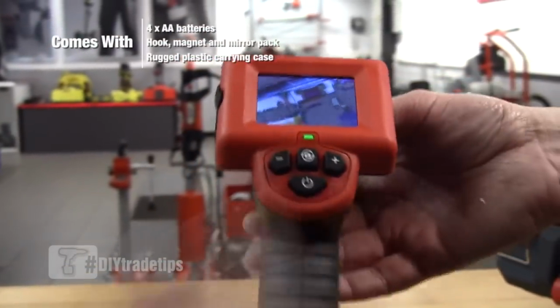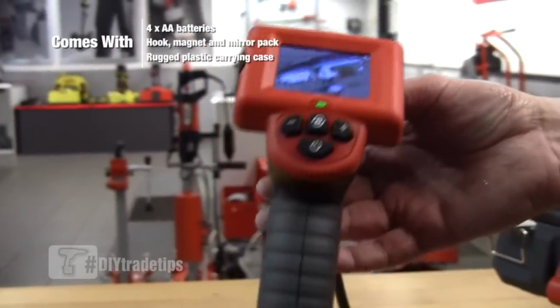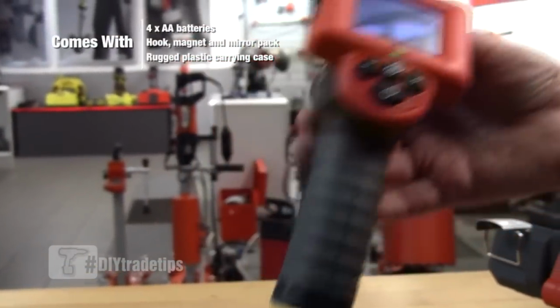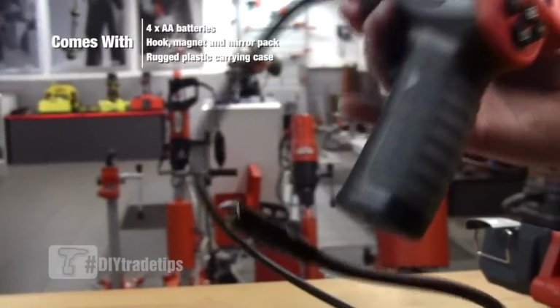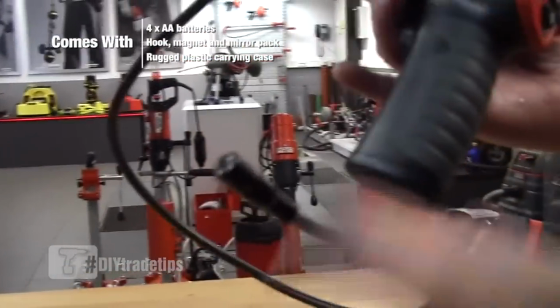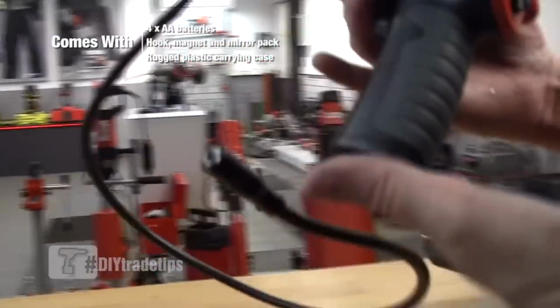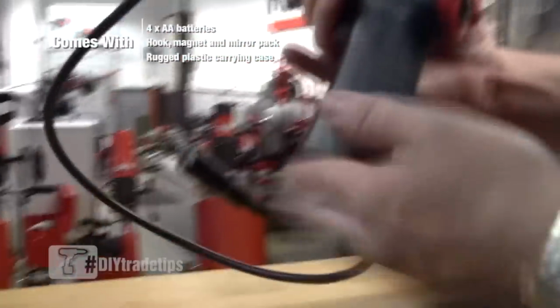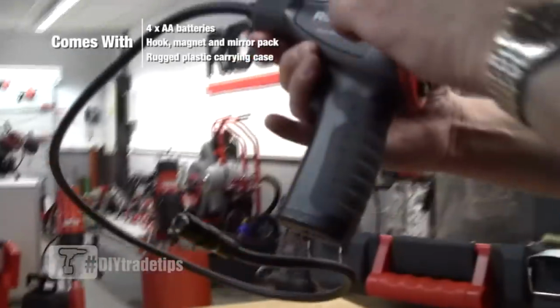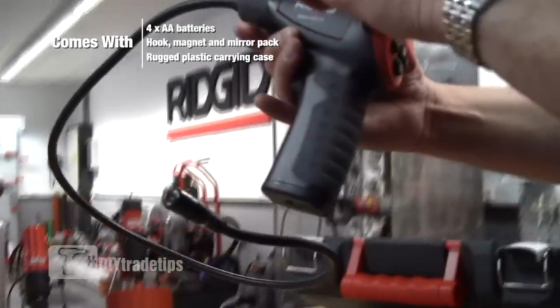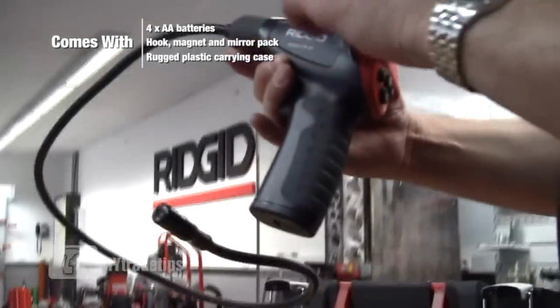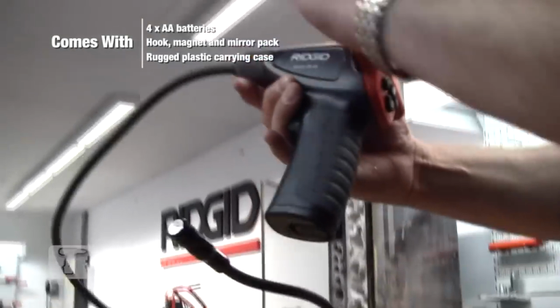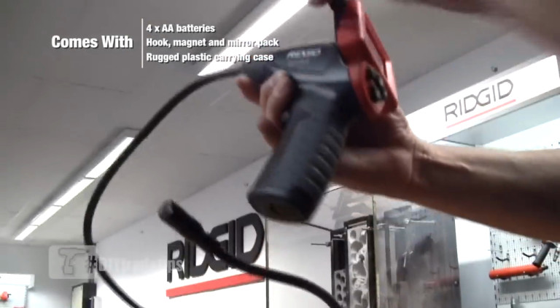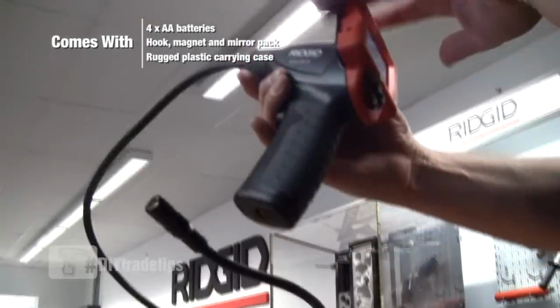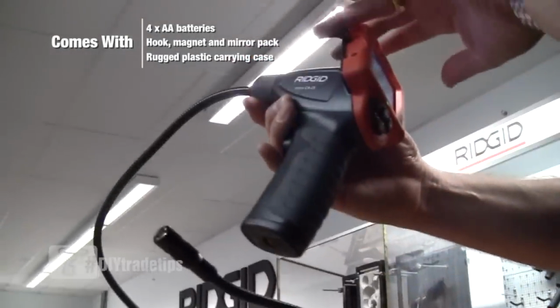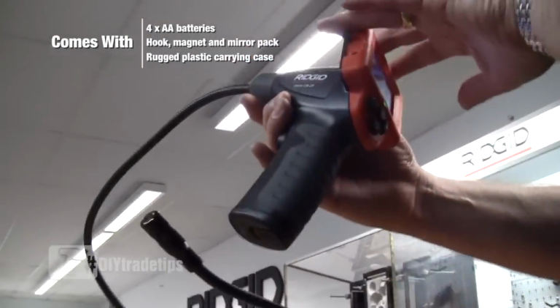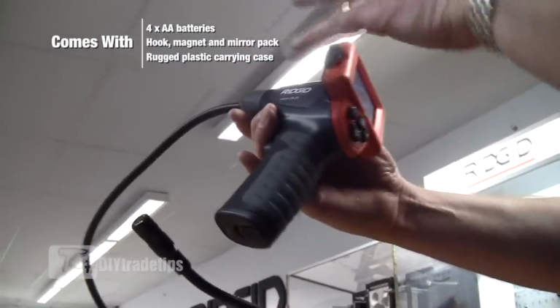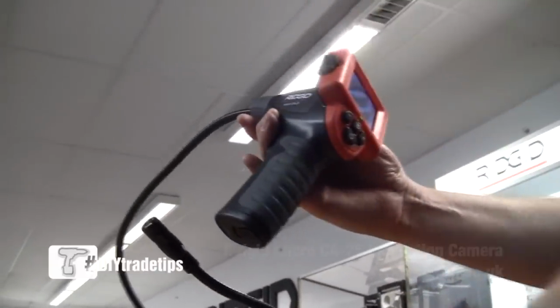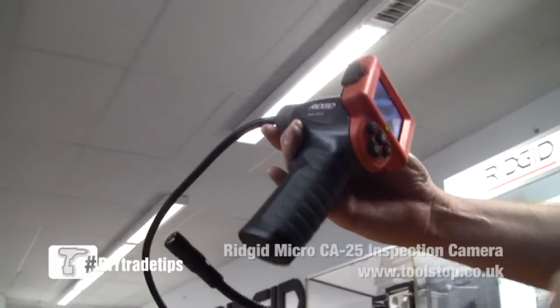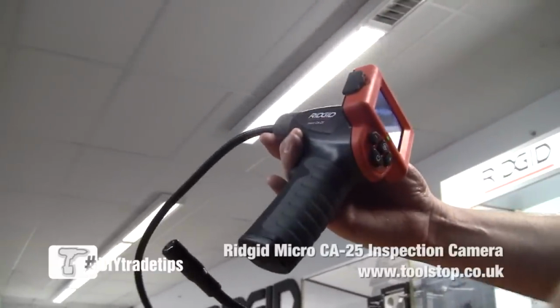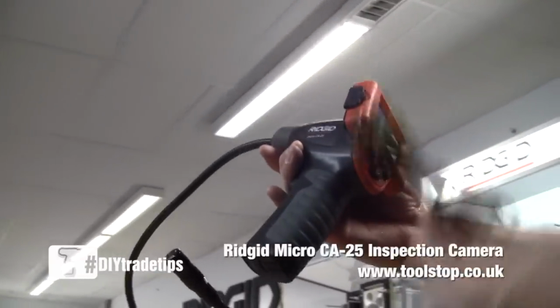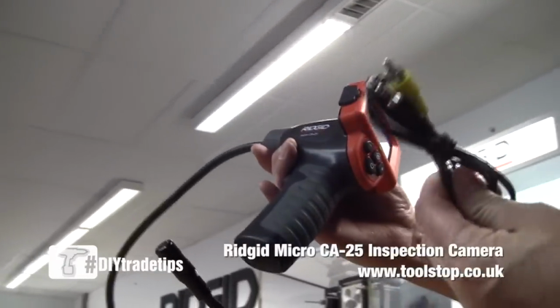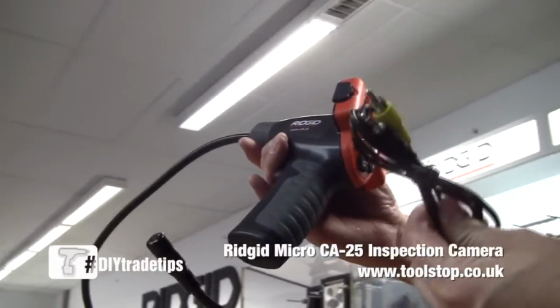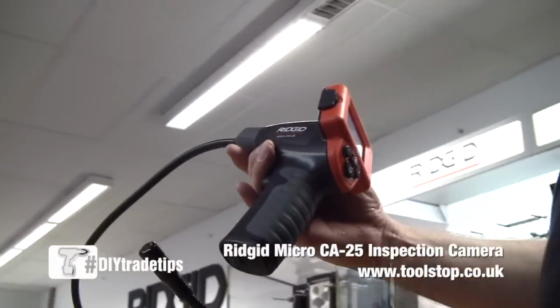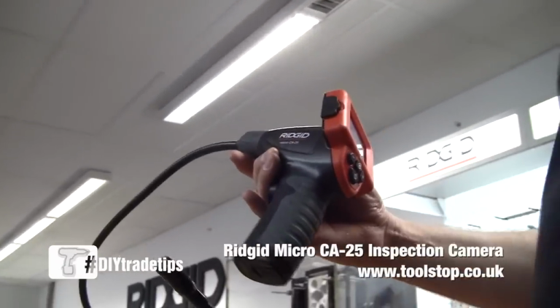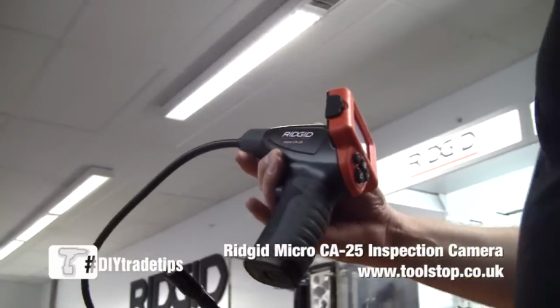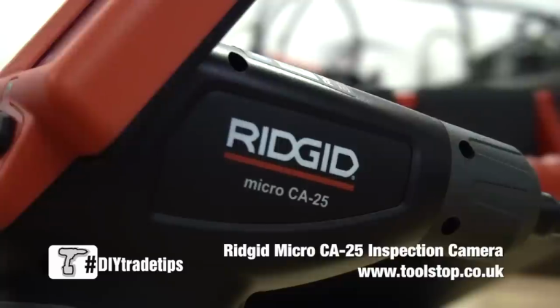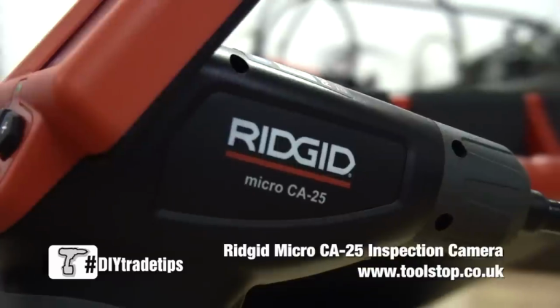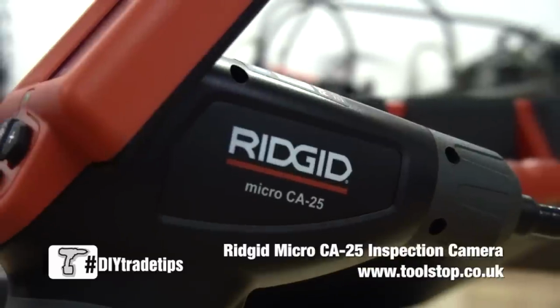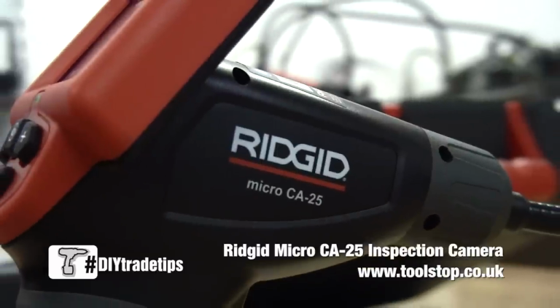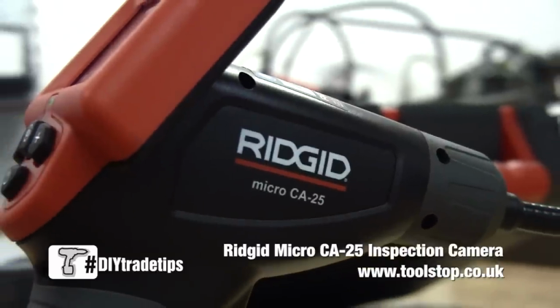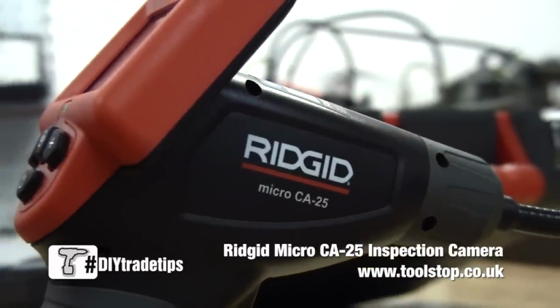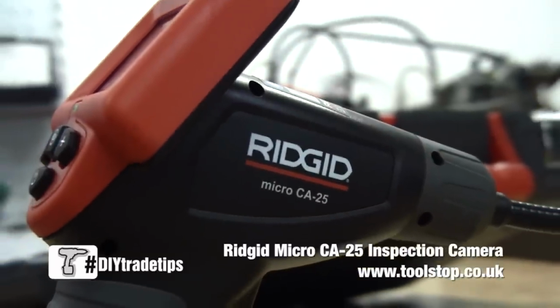It runs on four AA batteries. It also features a video out with cable included in the kit, so you can run it through another monitor or TV.